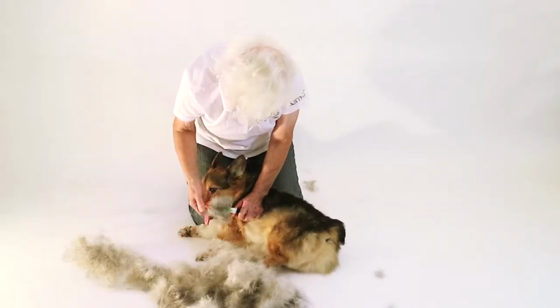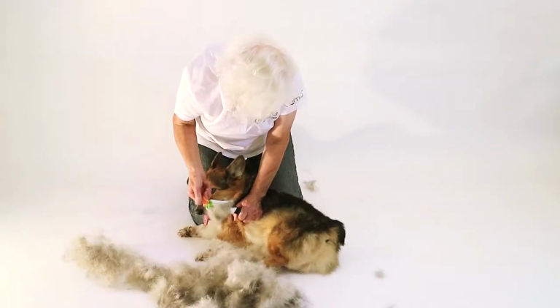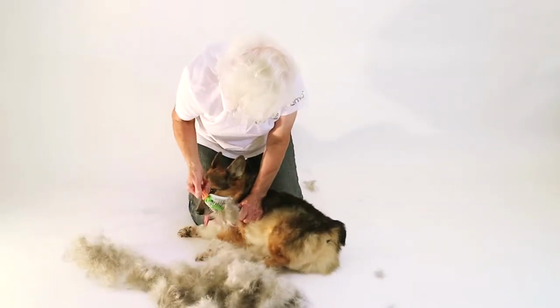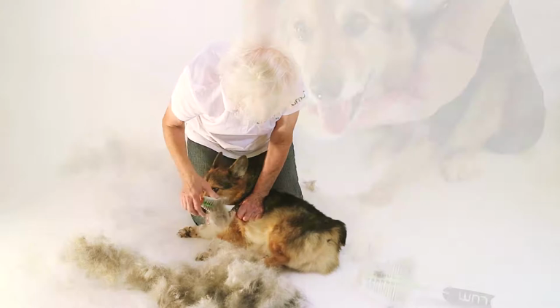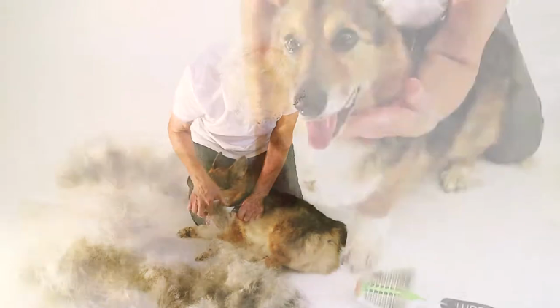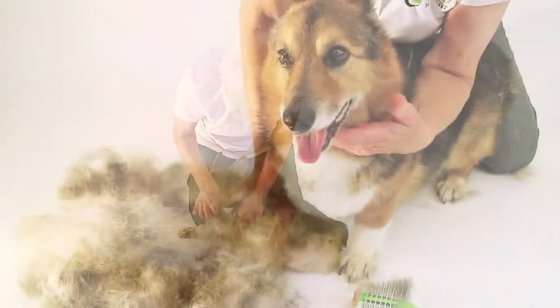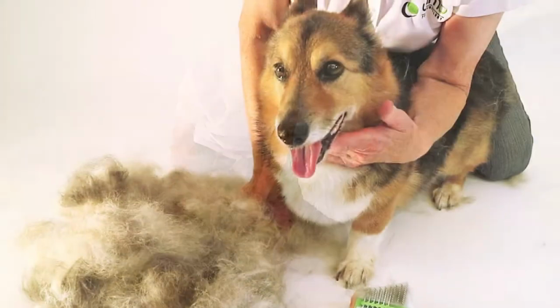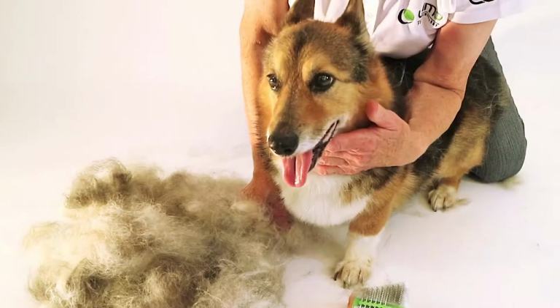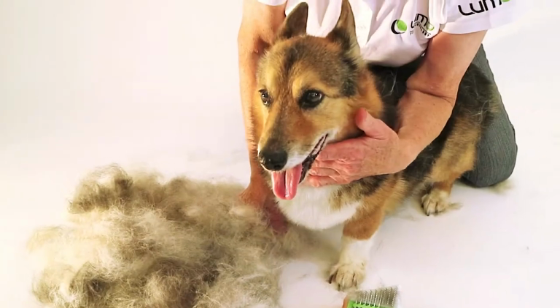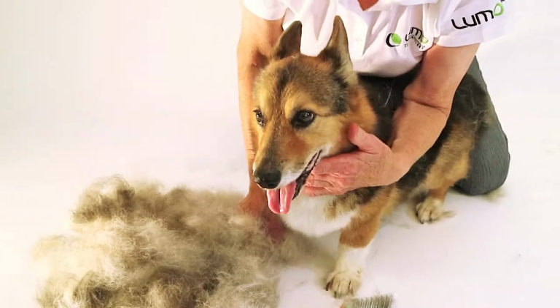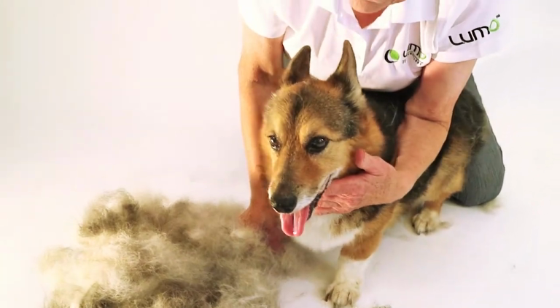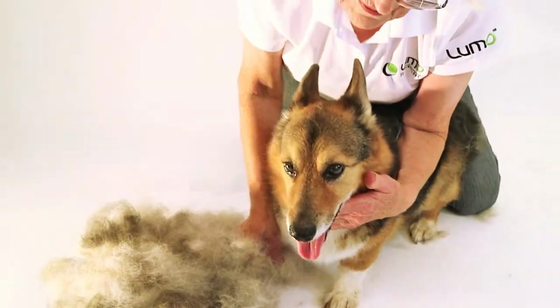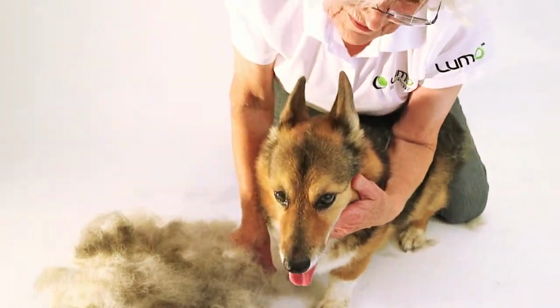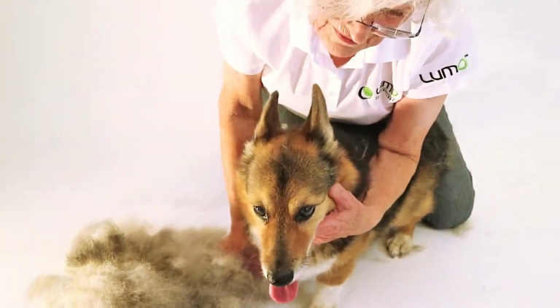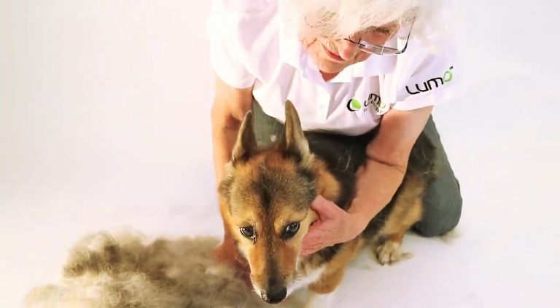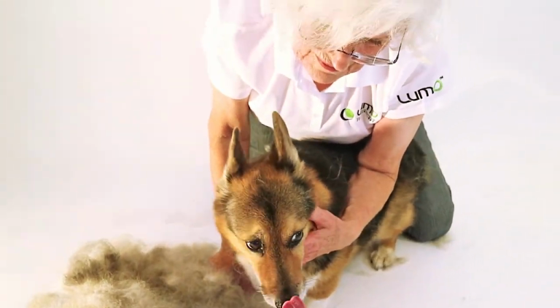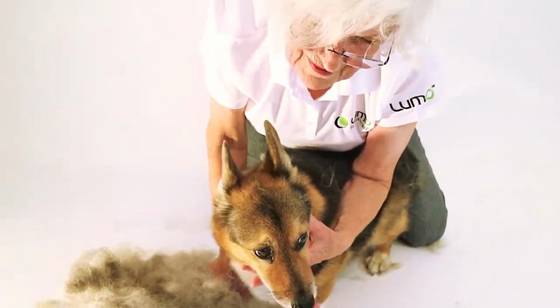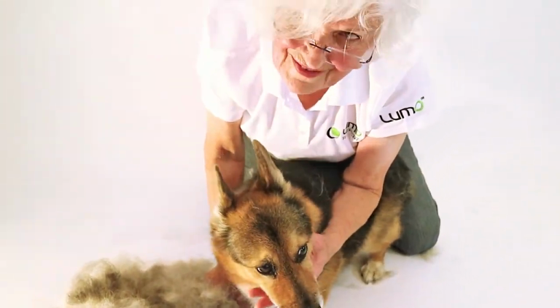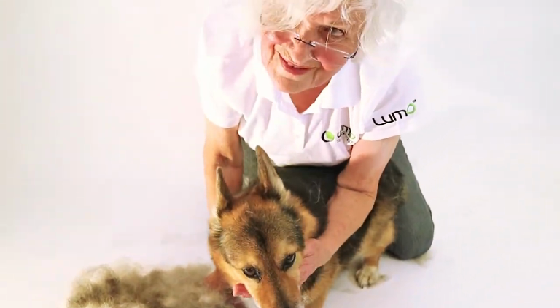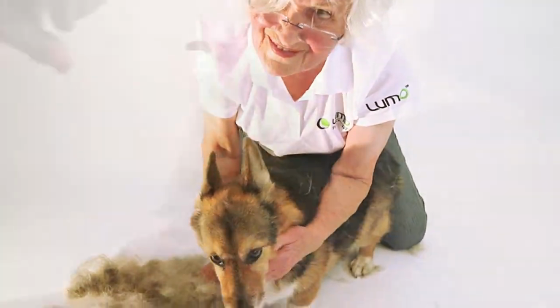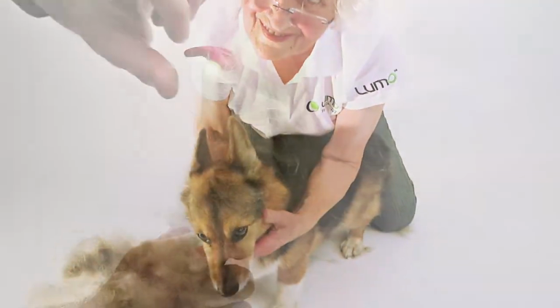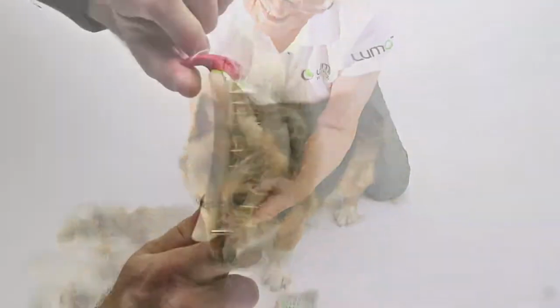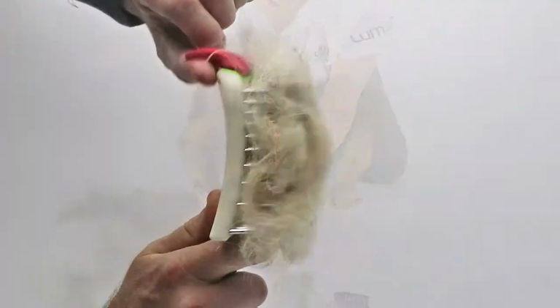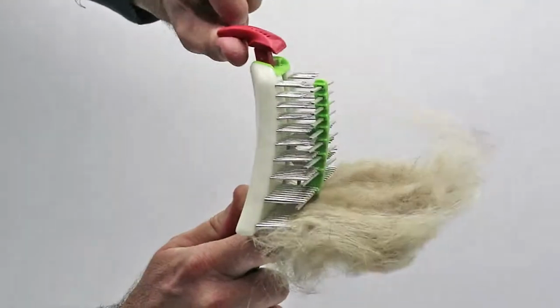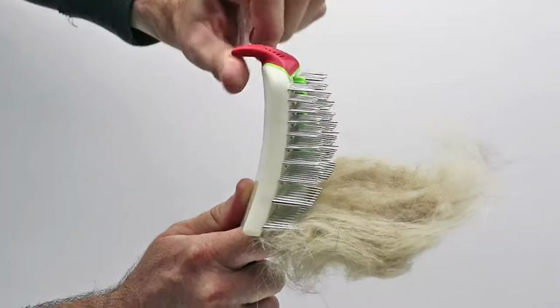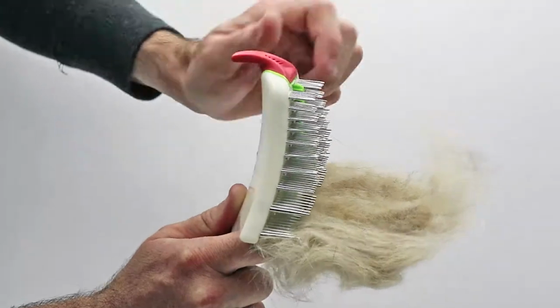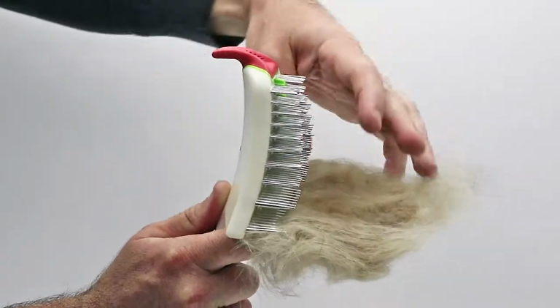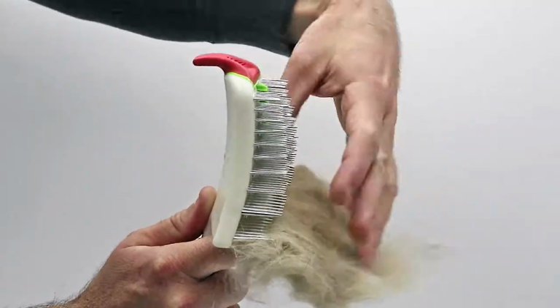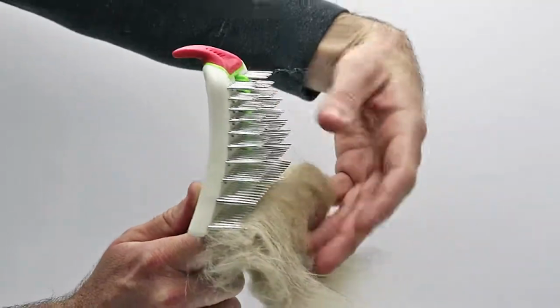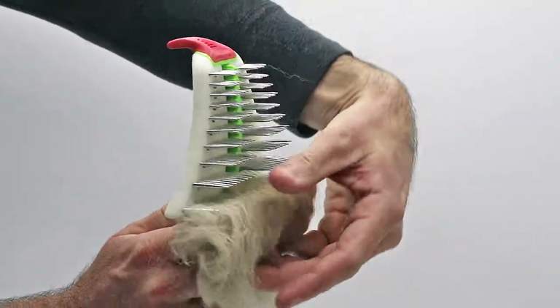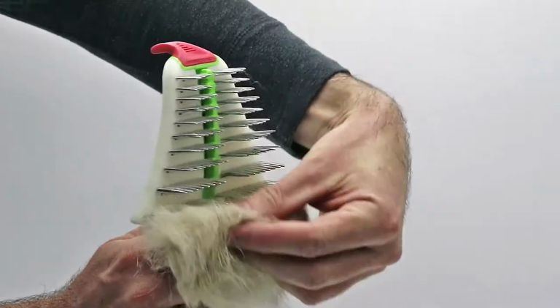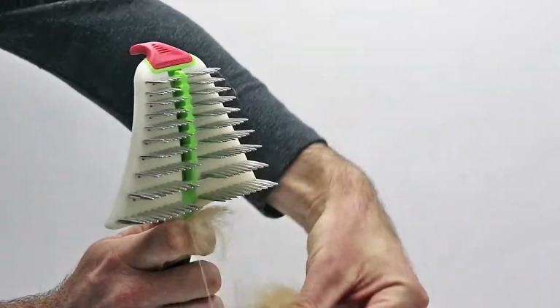Within a few minutes, the Ridgeback removes all of your pet's shed hair and cleaning is simple and swift.